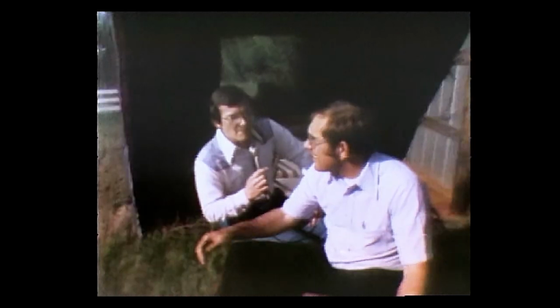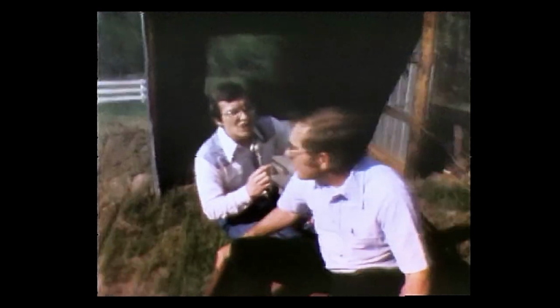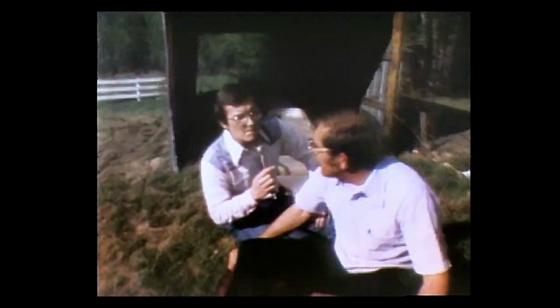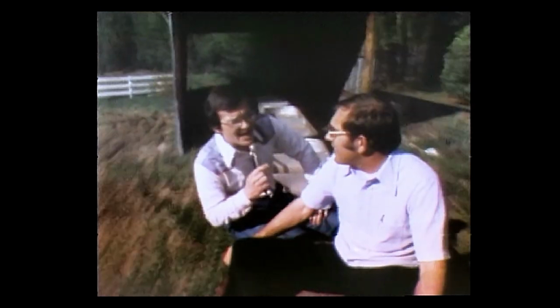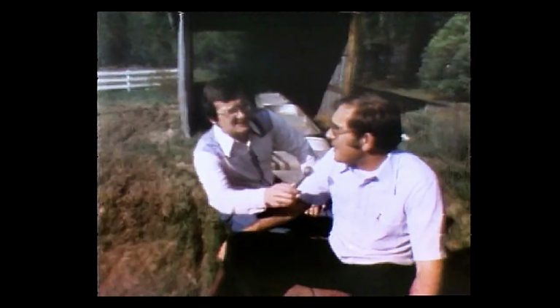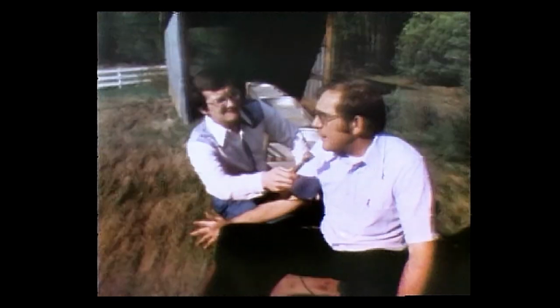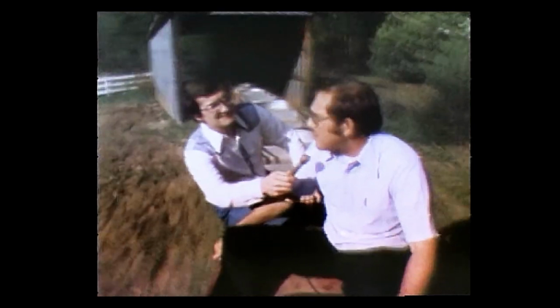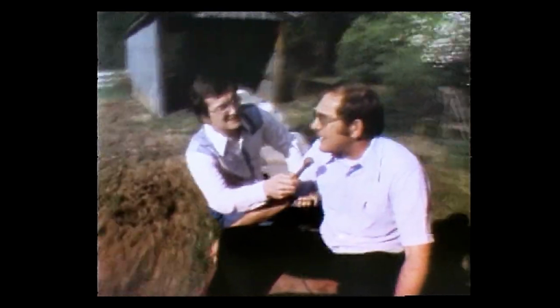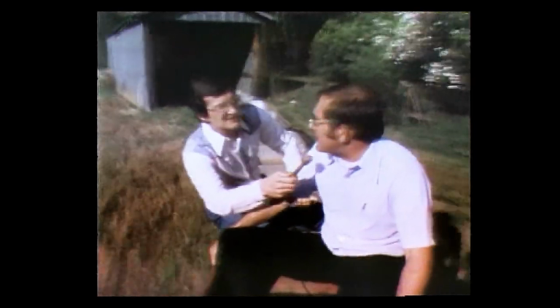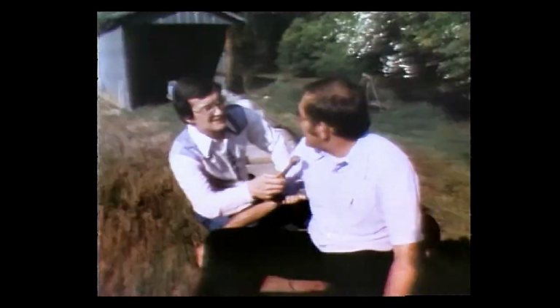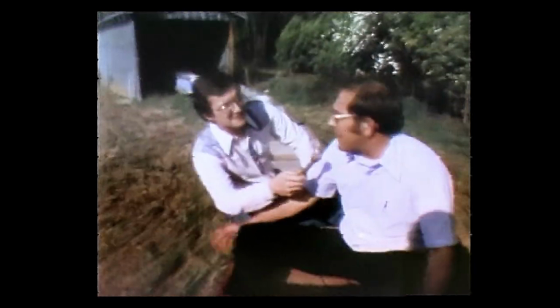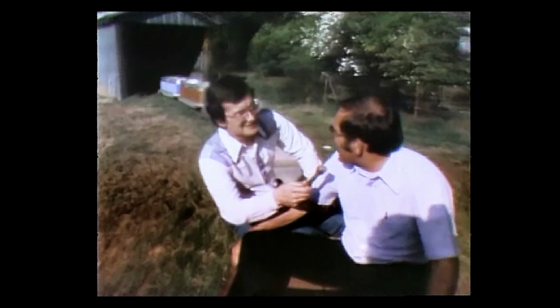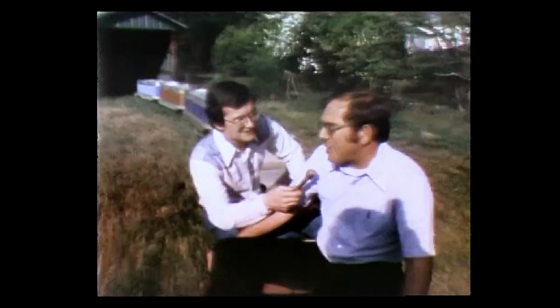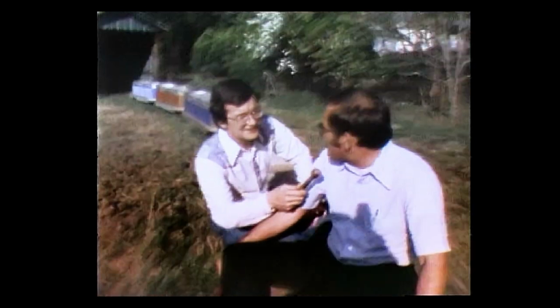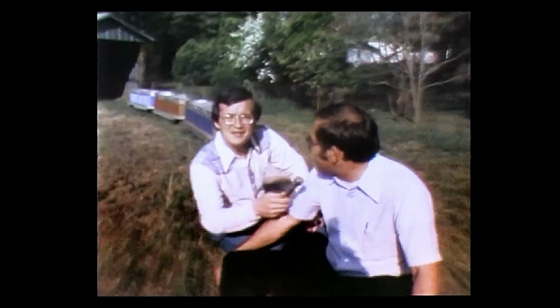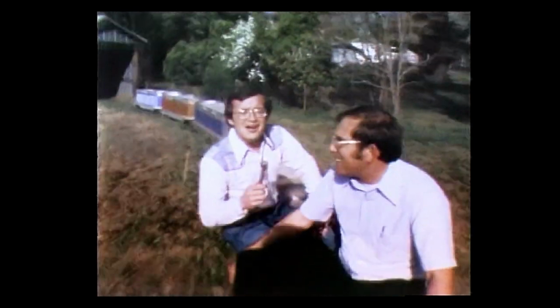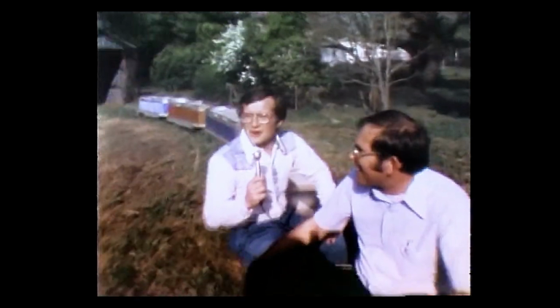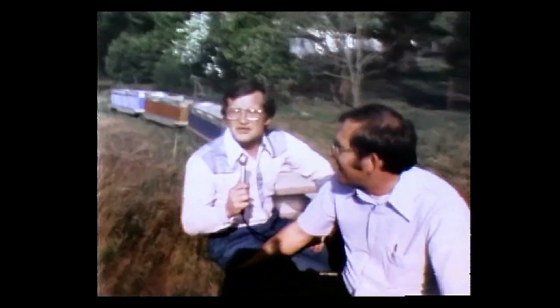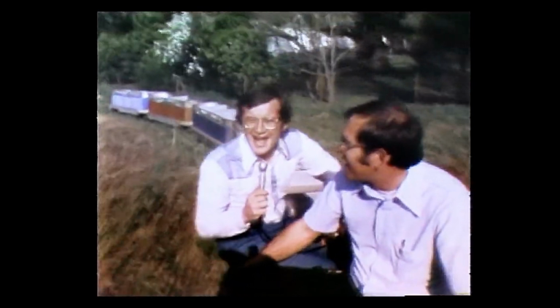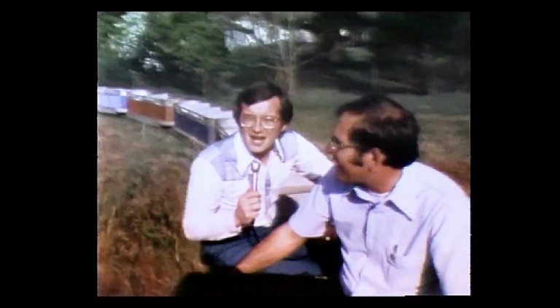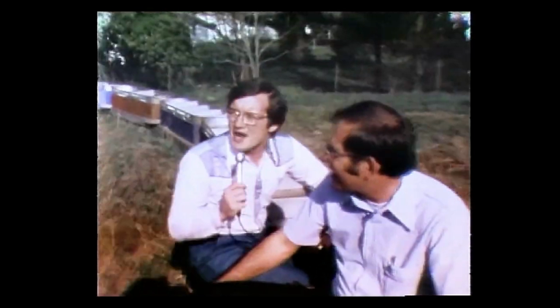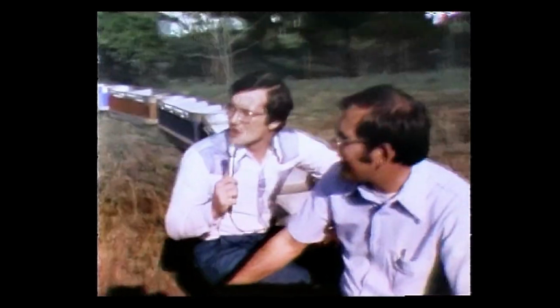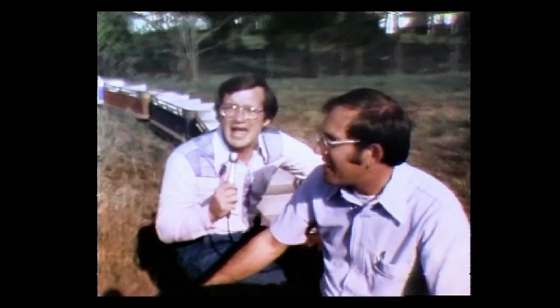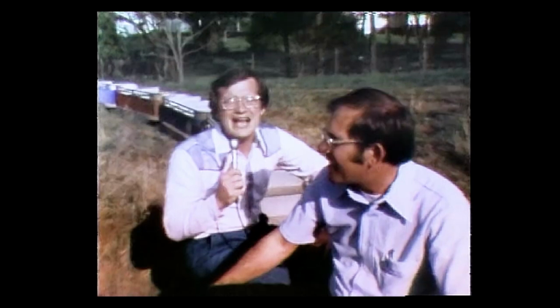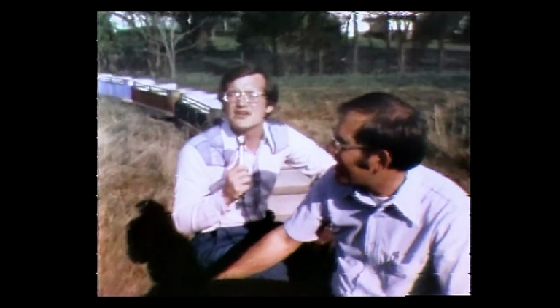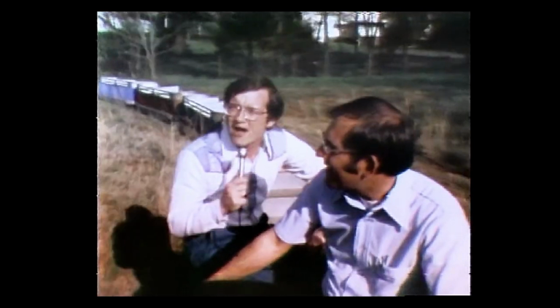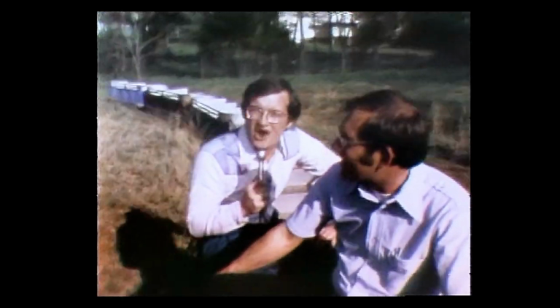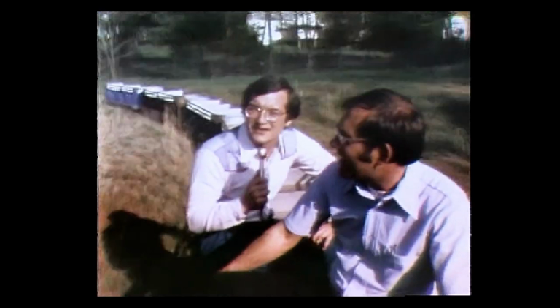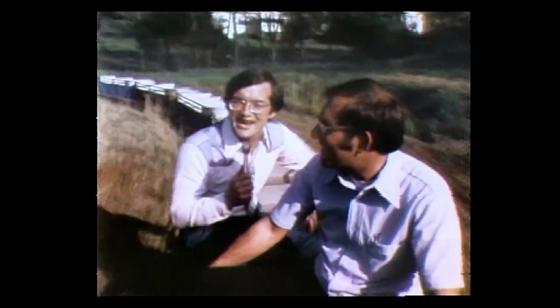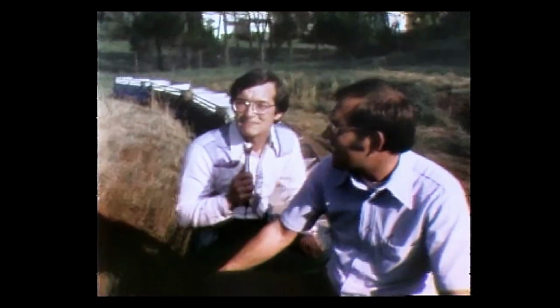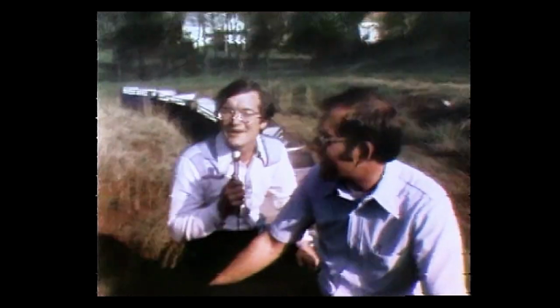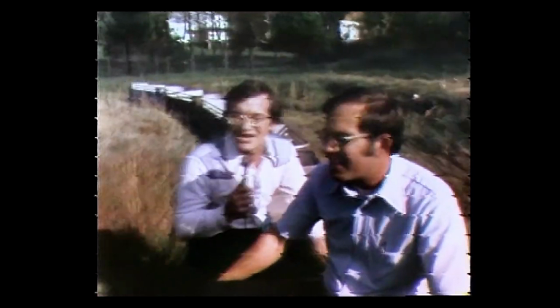Mr. Hunter, what are you going to build next? Well, if we can find a back axle out of a tractor or something, and an electric motor, we'll make them something. With the folks from the Lions Club in Washington, Georgia, and what has to be the smallest carnival in the state, I'm Andy Johnson.